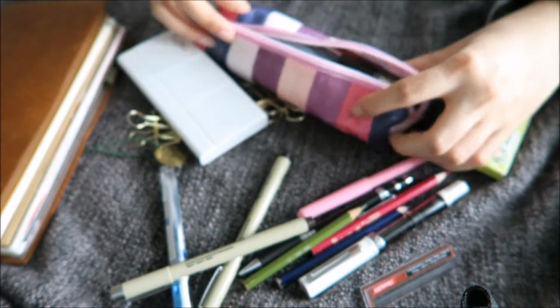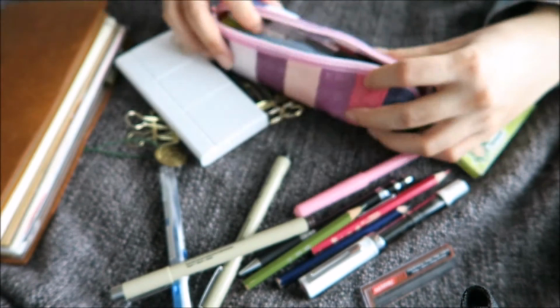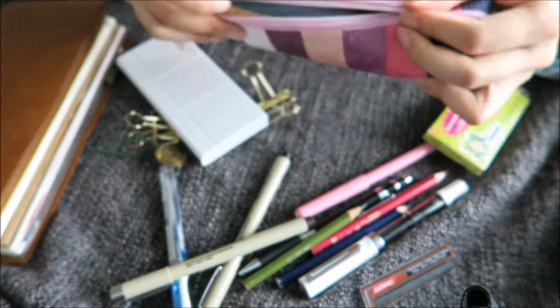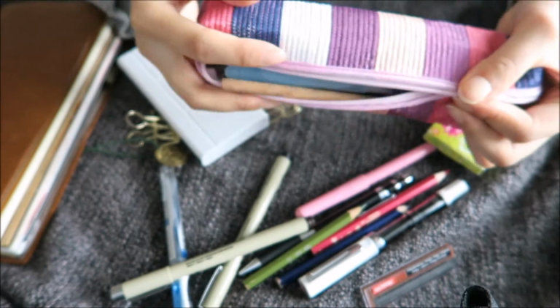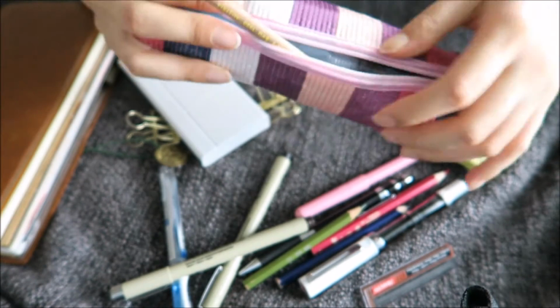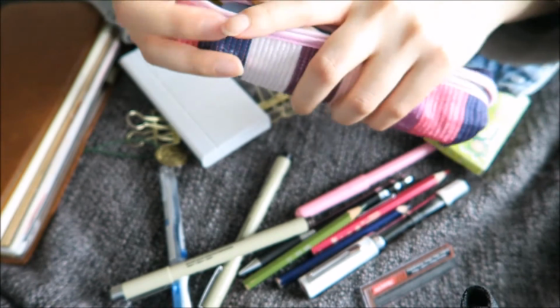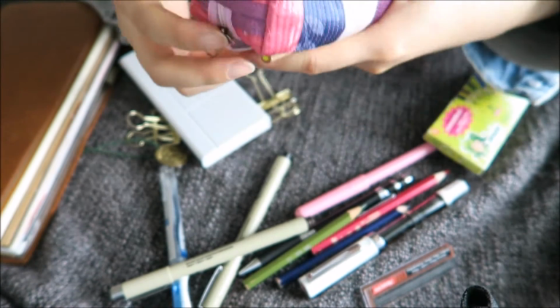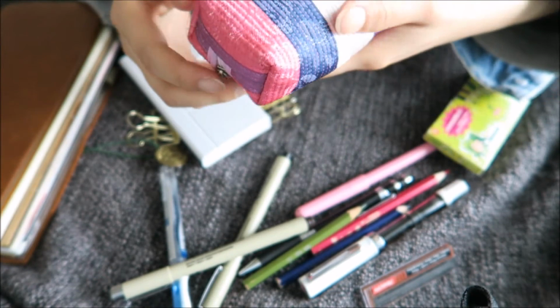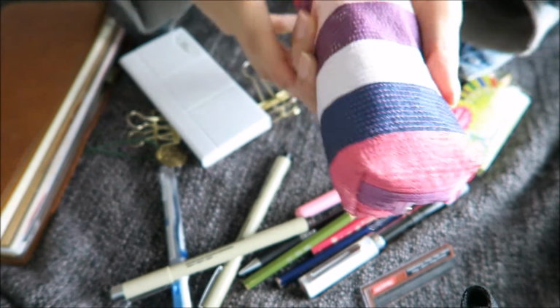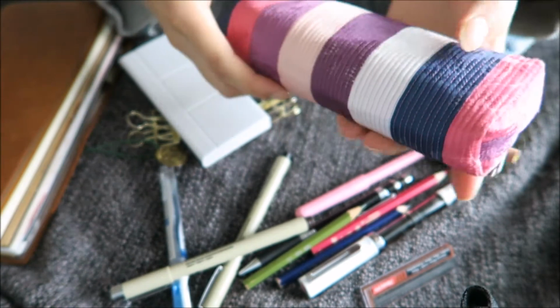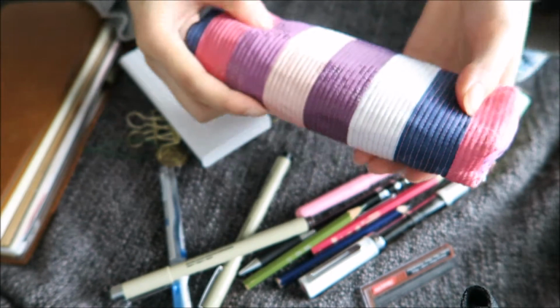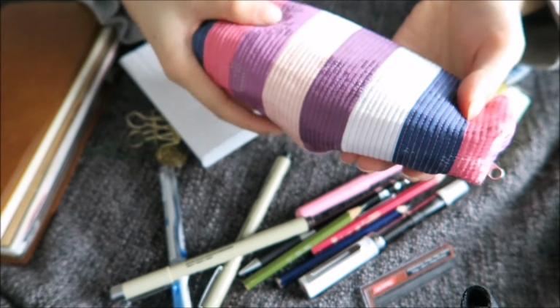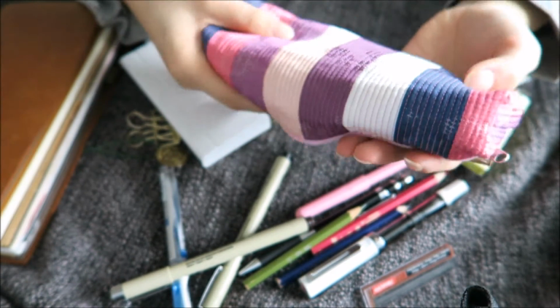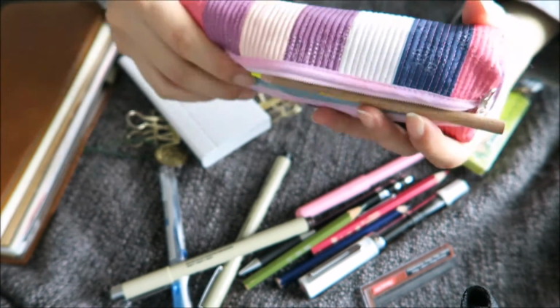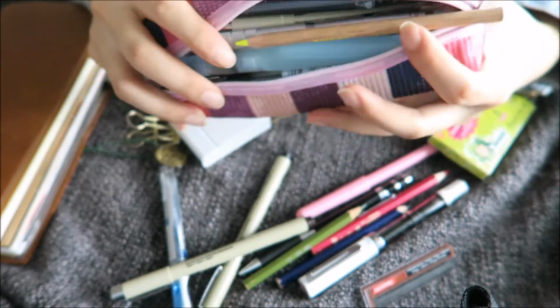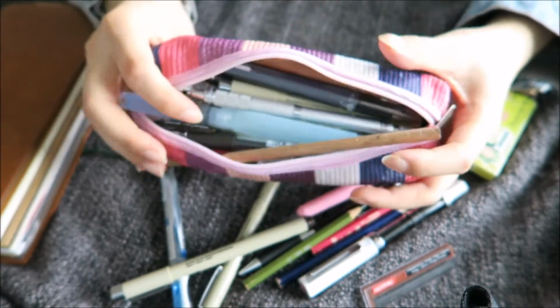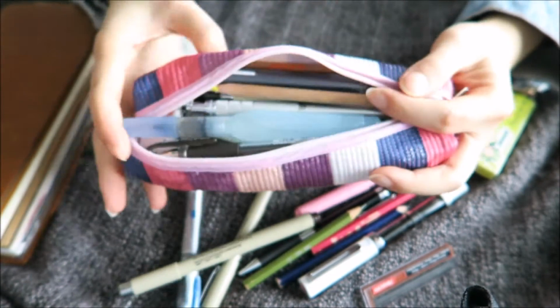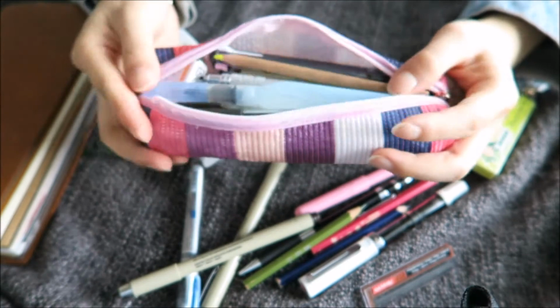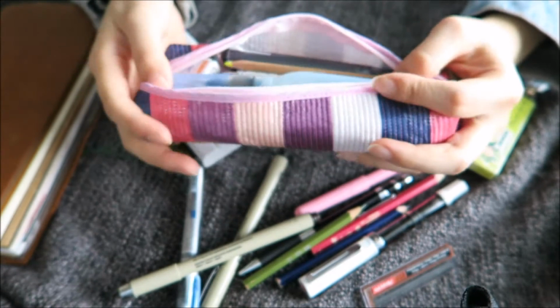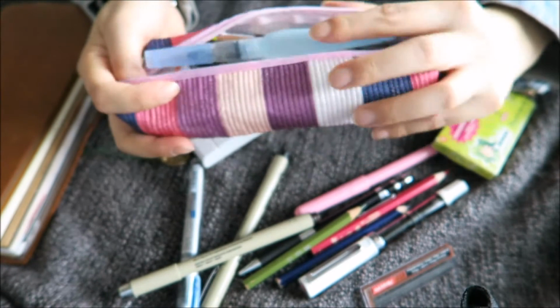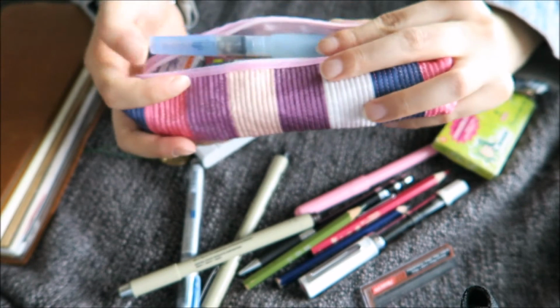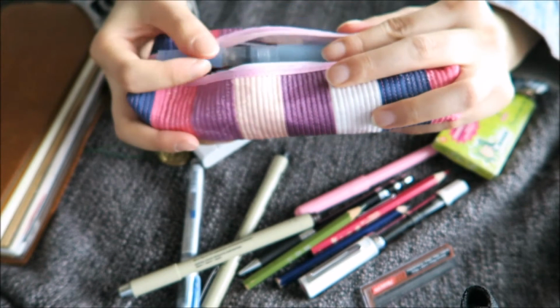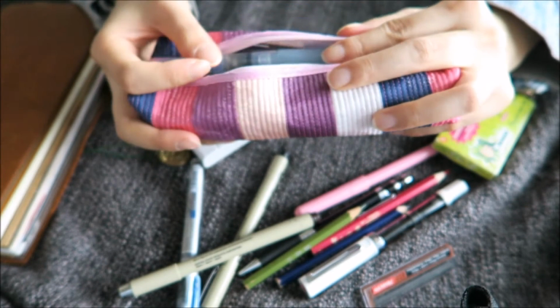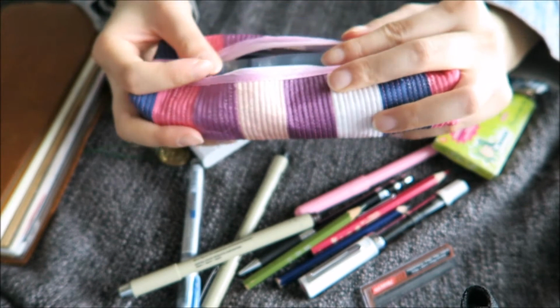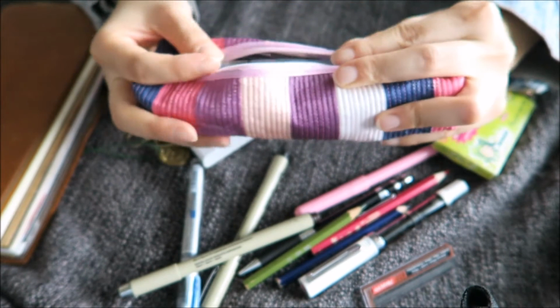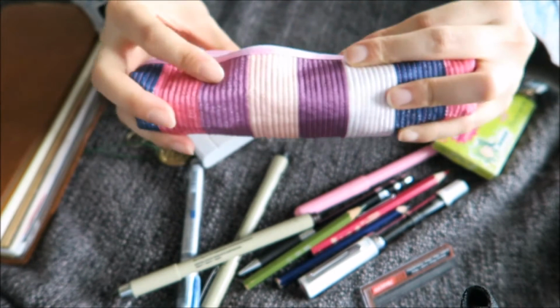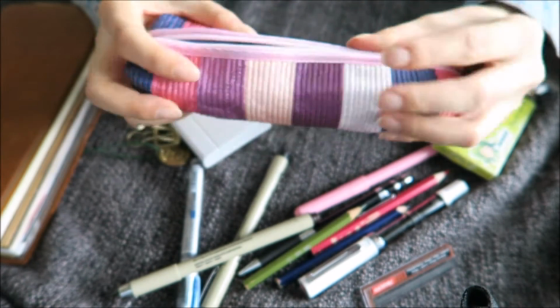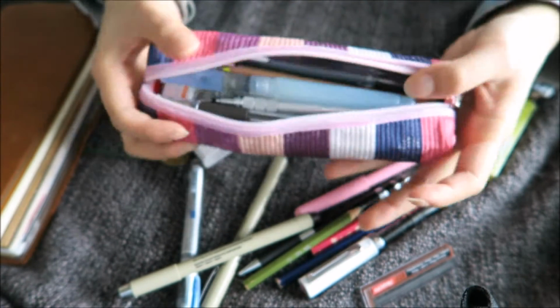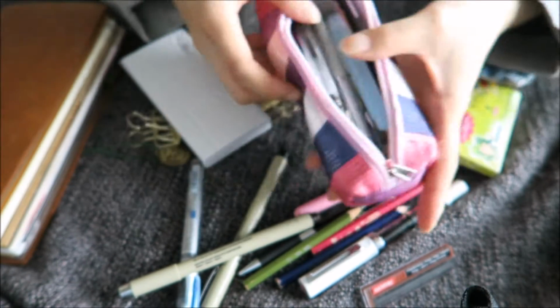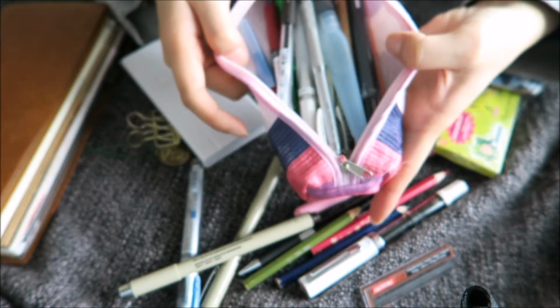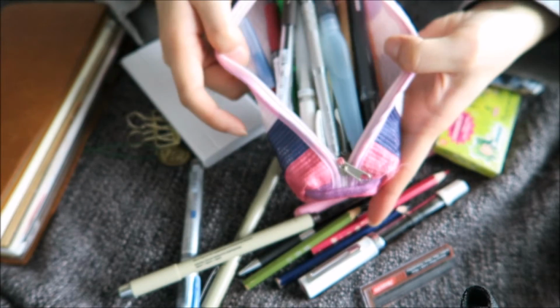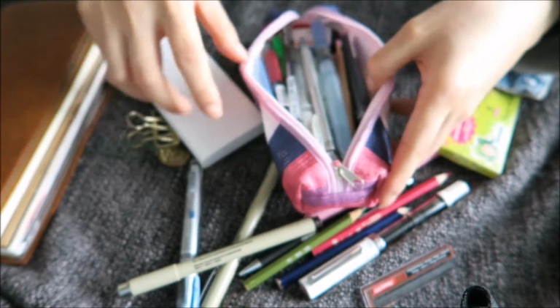To start off, I just have a very cute, very old pencil case that a friend got me when she was in Korea. So let's get into this.